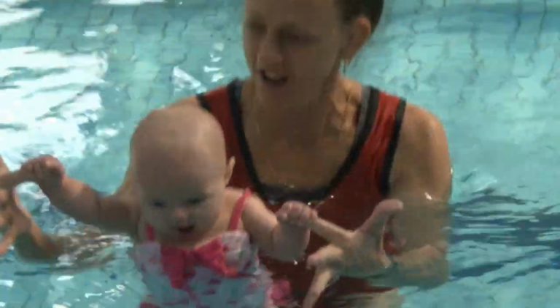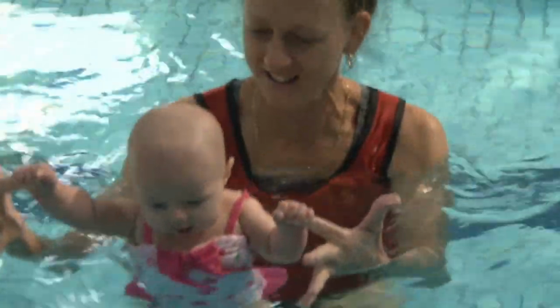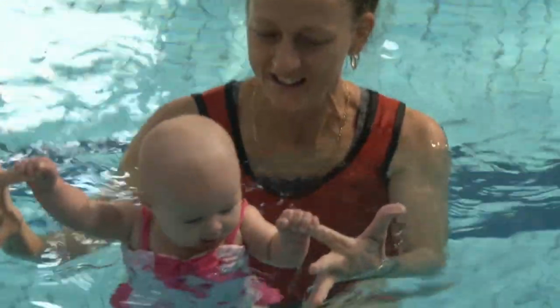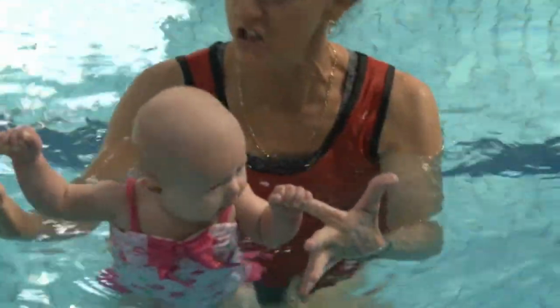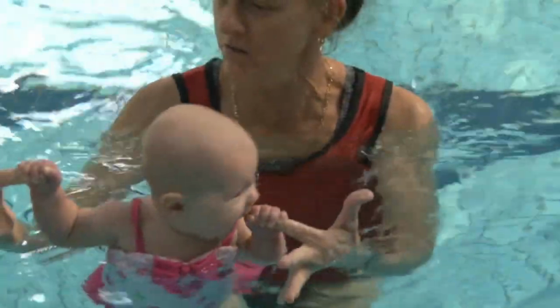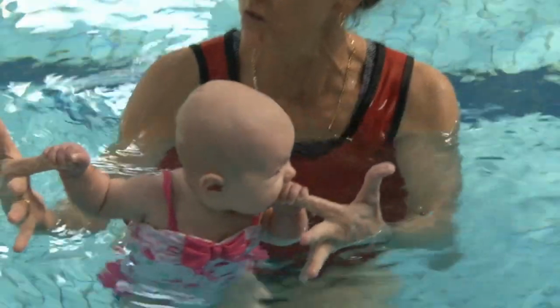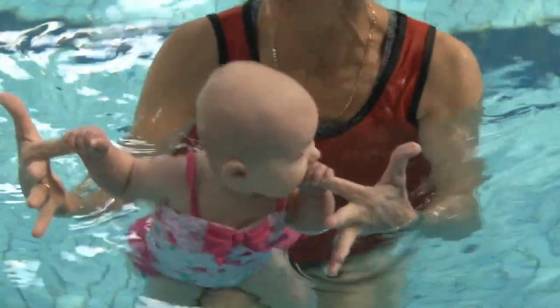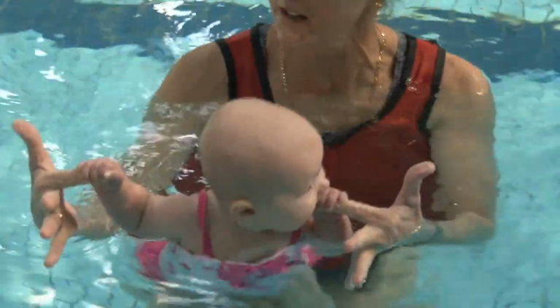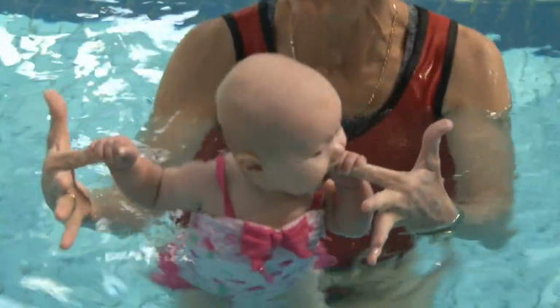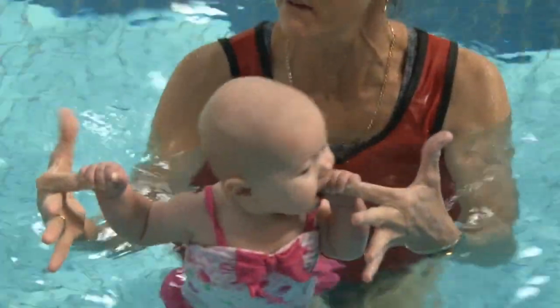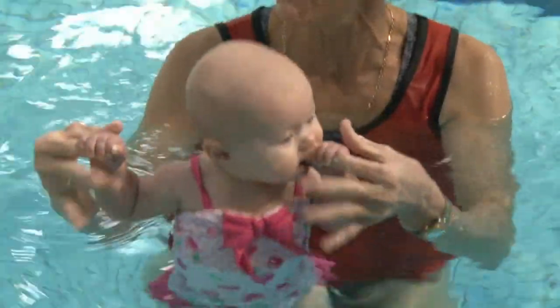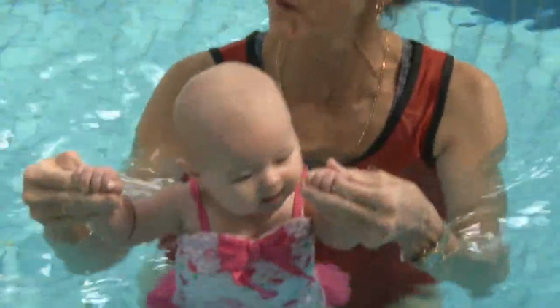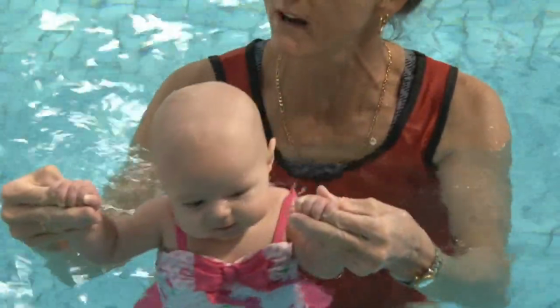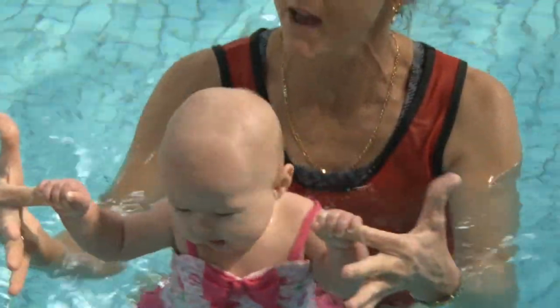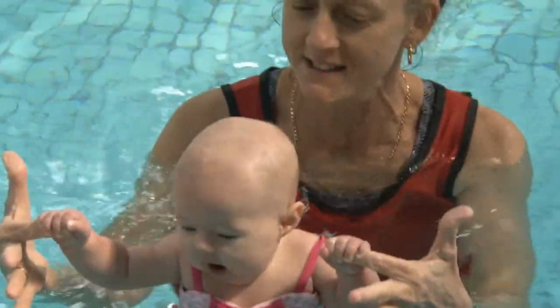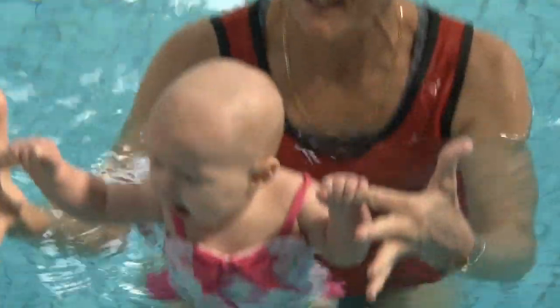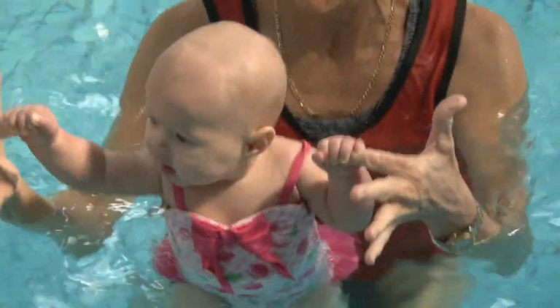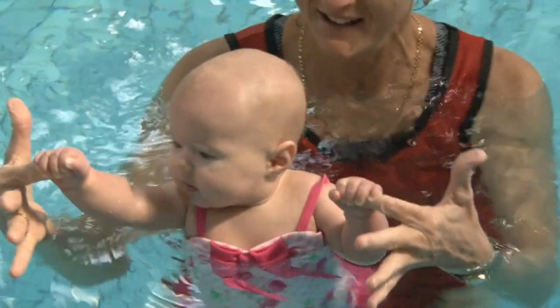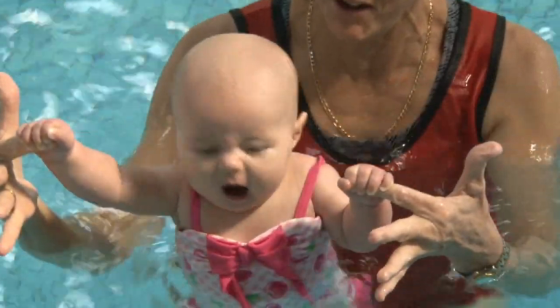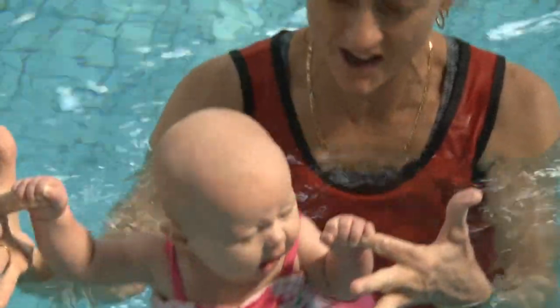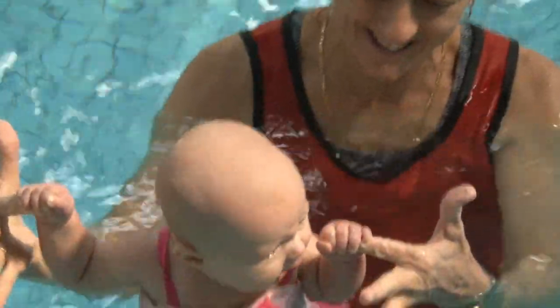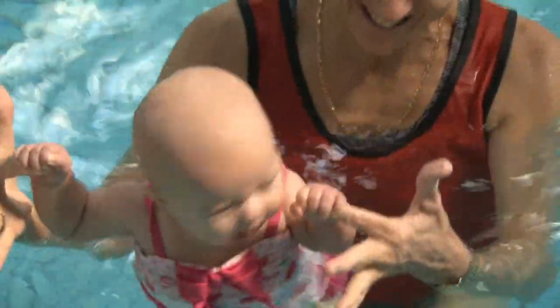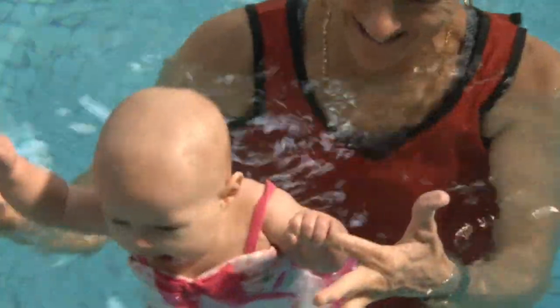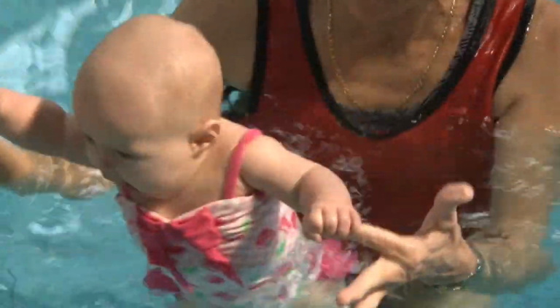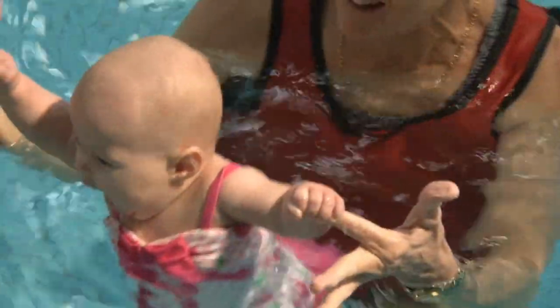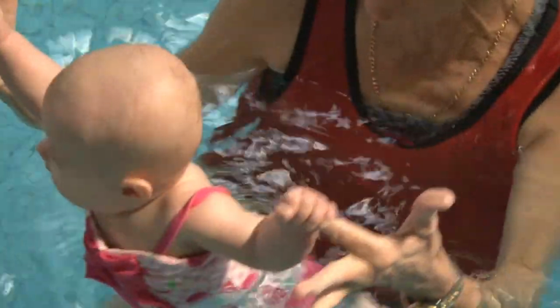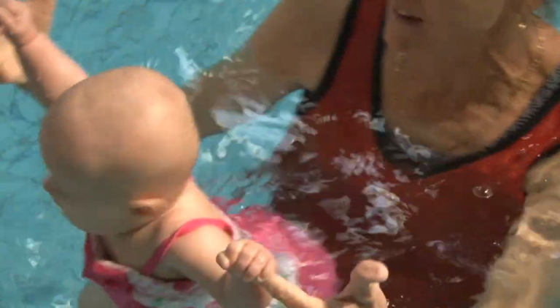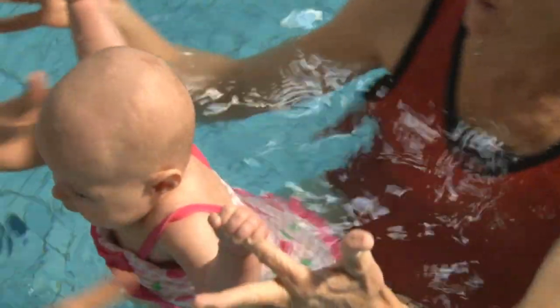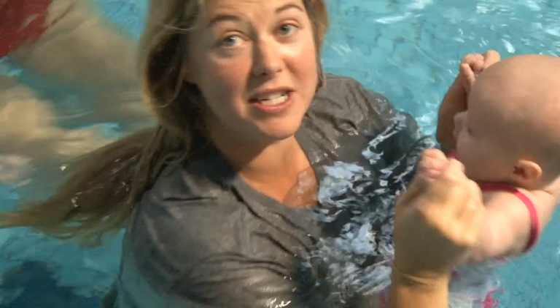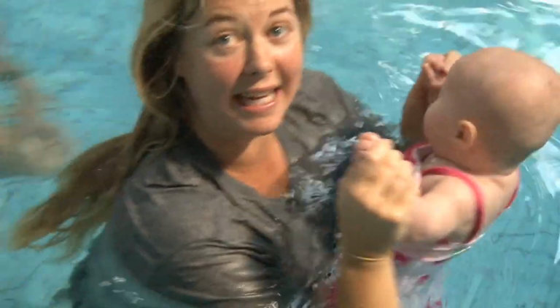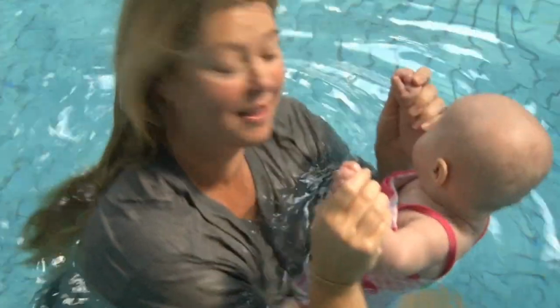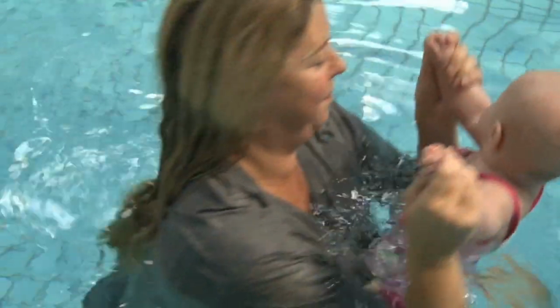She also shows how if the child is slipping, you can clamp your fingers around their little hand. It's very important to teach gripping in this four to eight-month-old age group. Gripping builds independence.